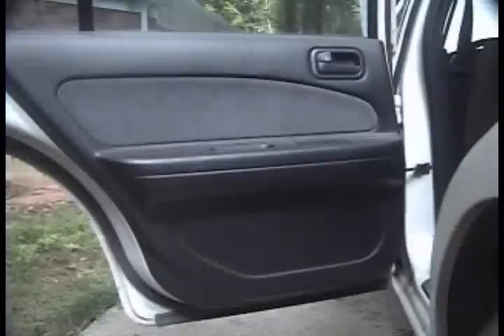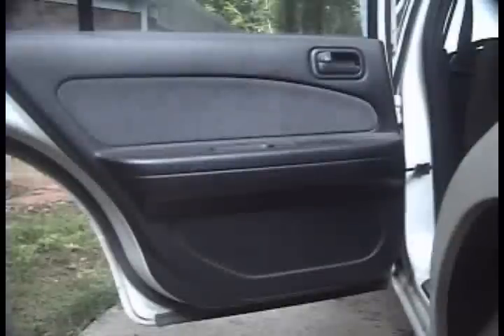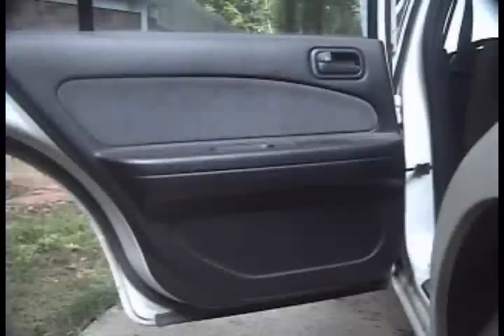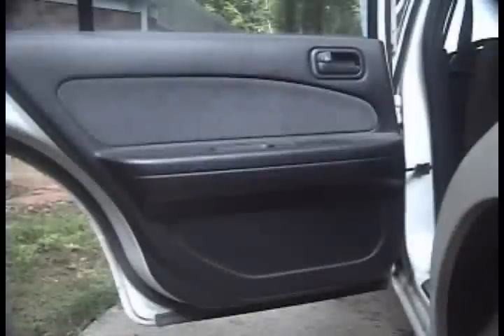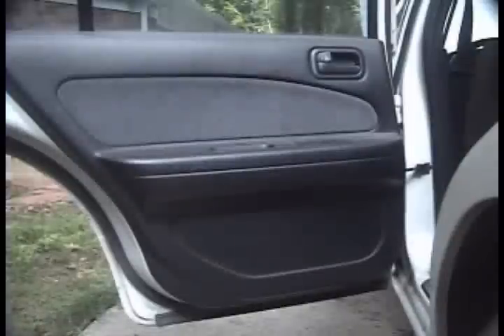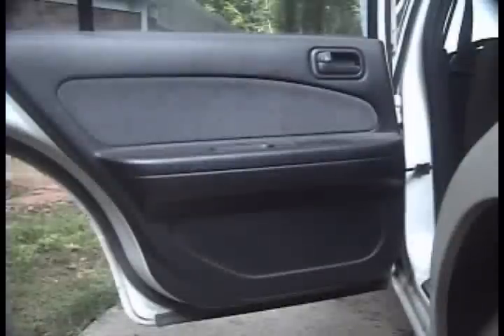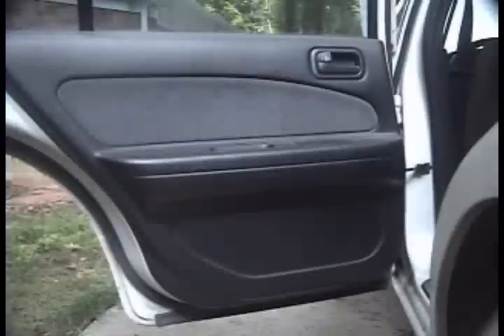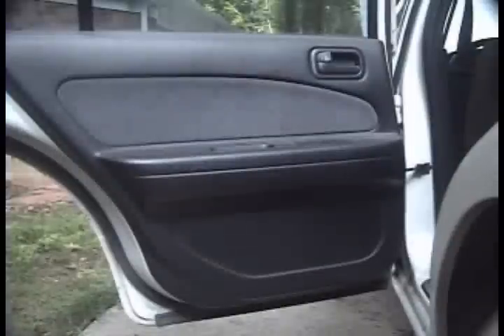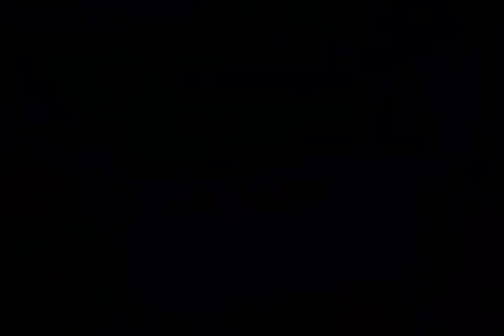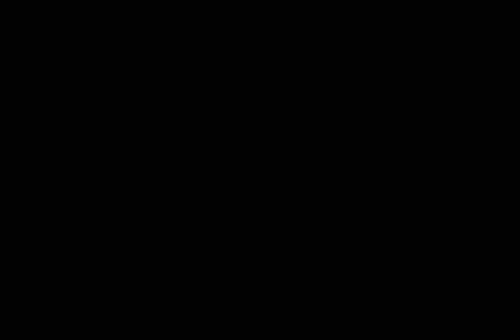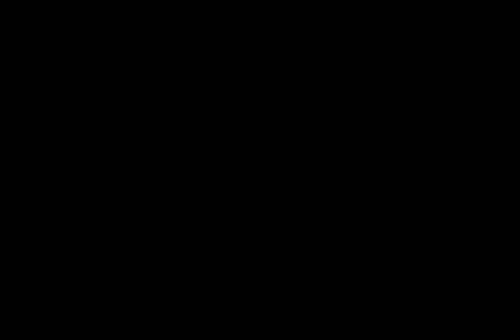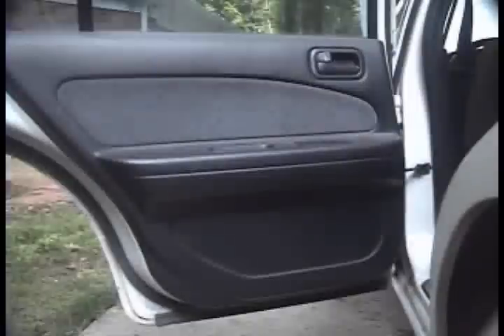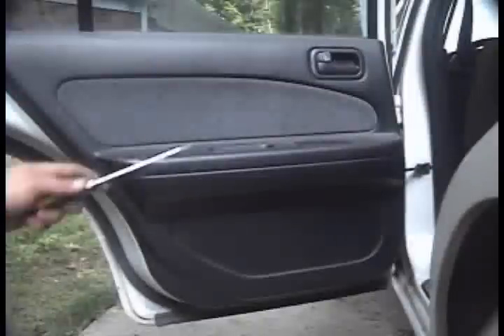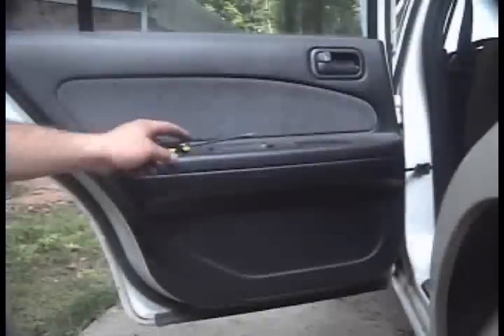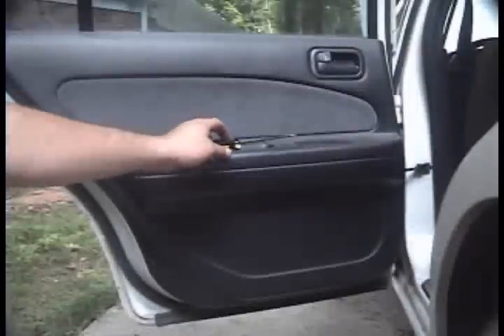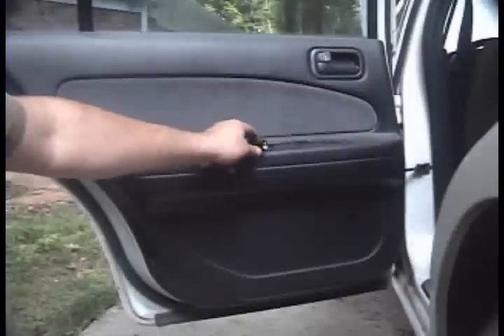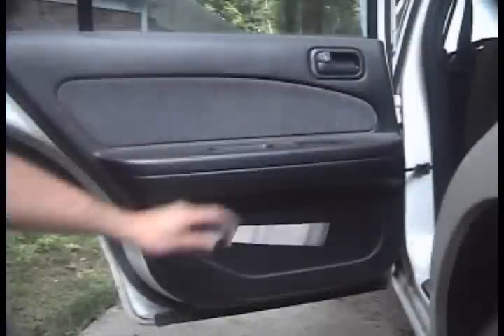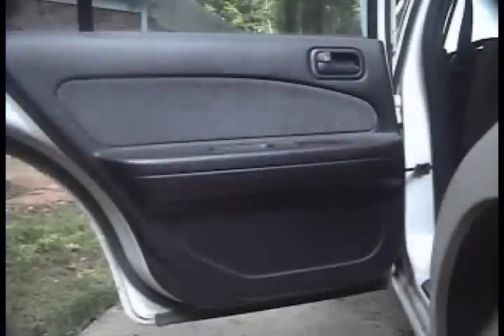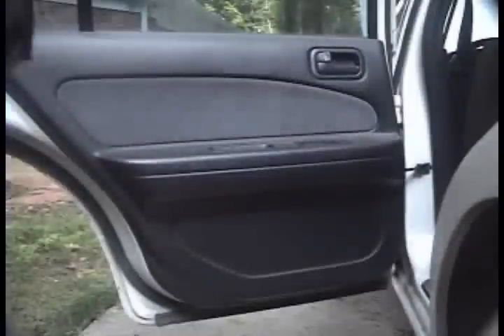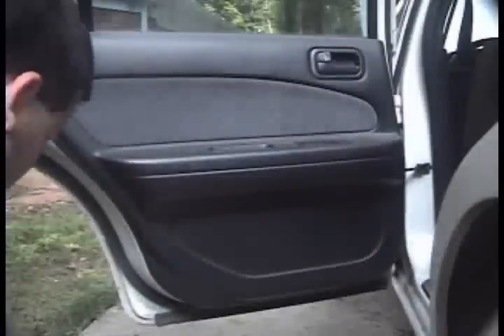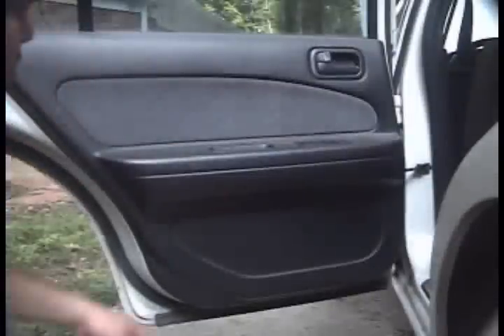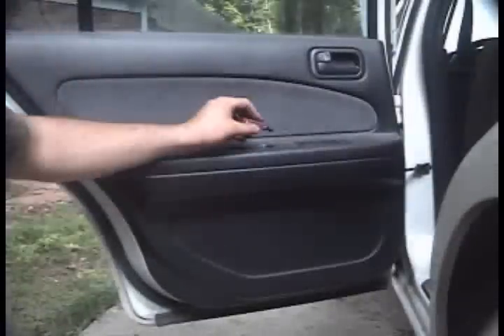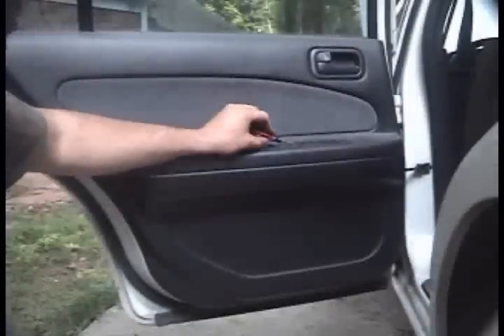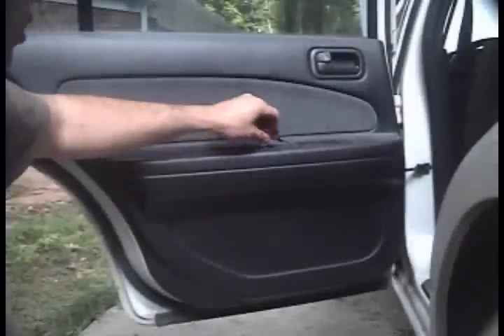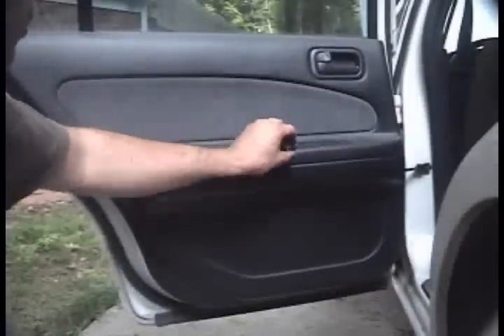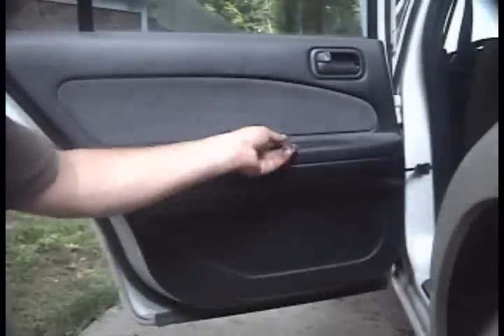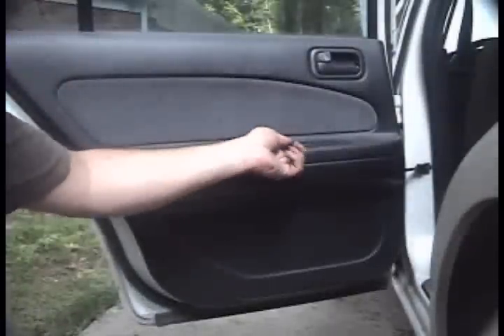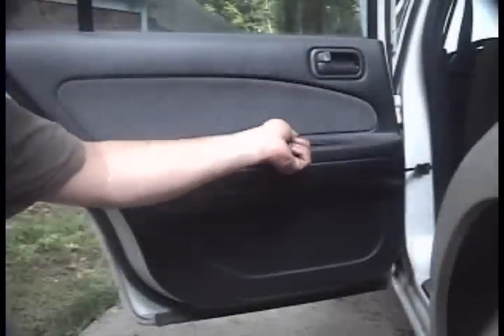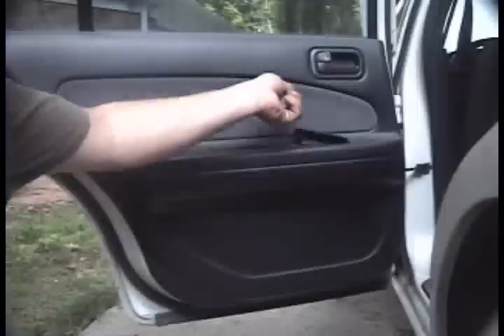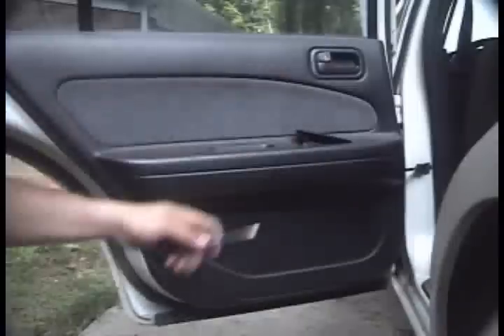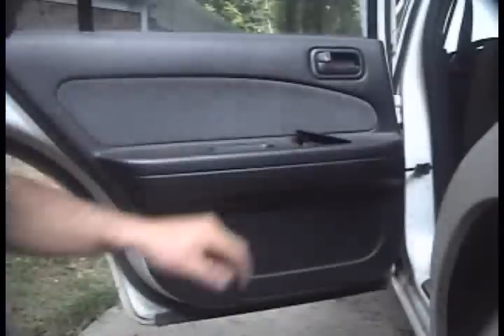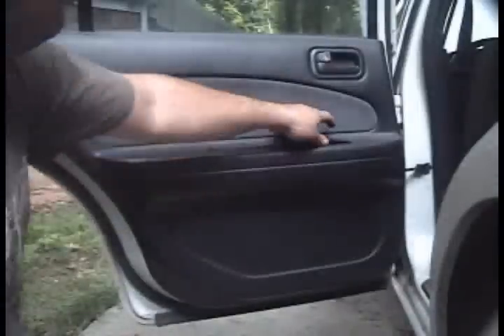We're replacing the rear door panel in your 4th gen Maxima. We're going to start off with removing this window switch — kind of the same way as the front, except you do it from the rear of the switch, not the front.